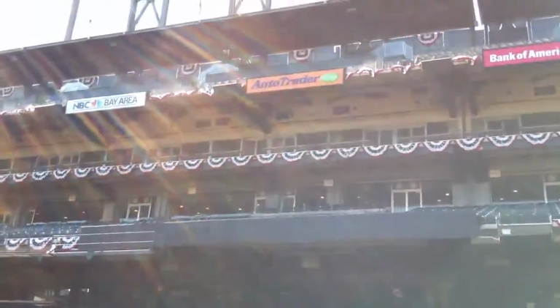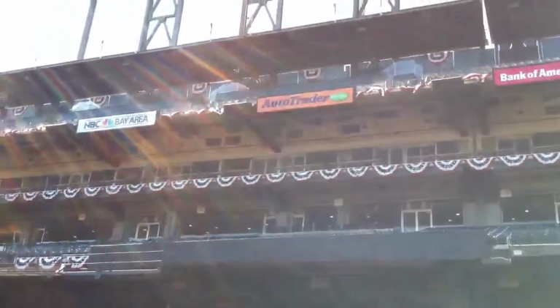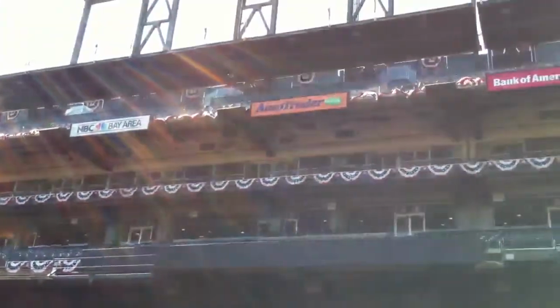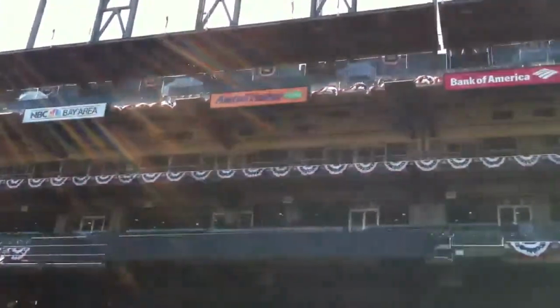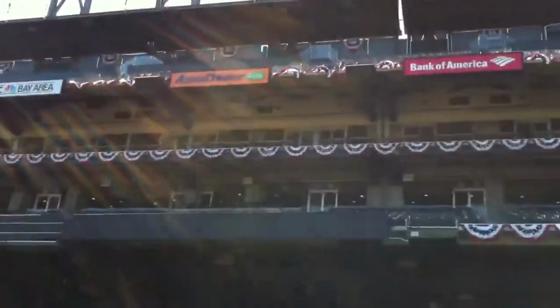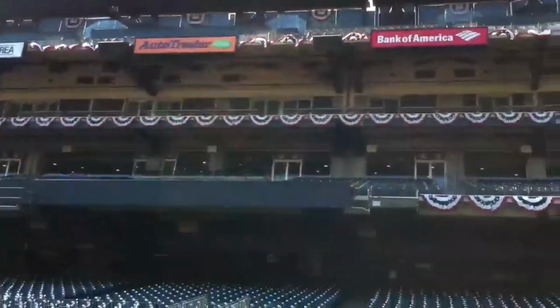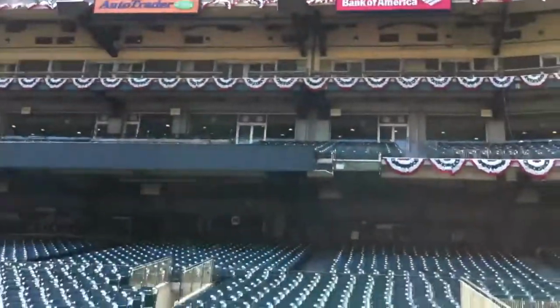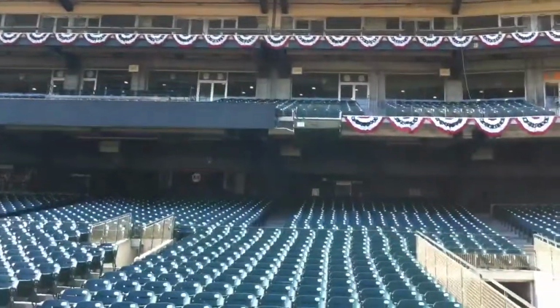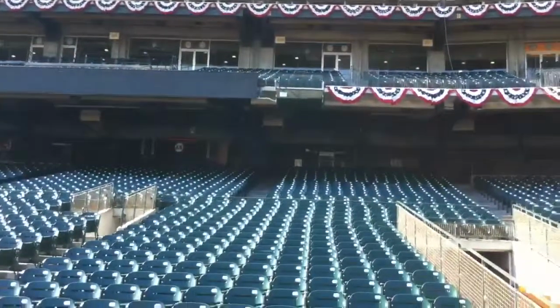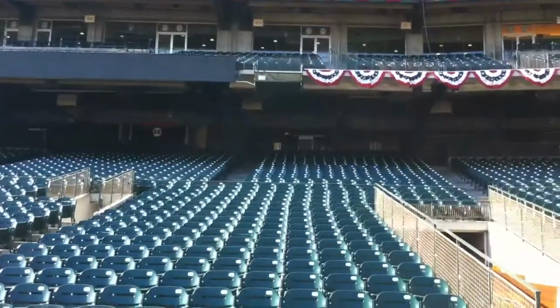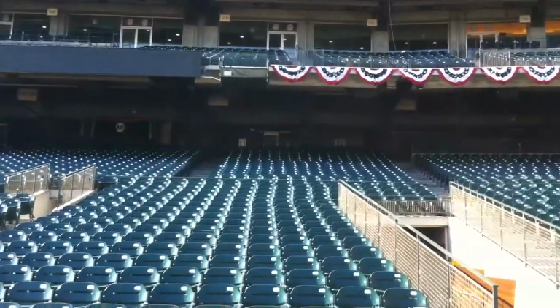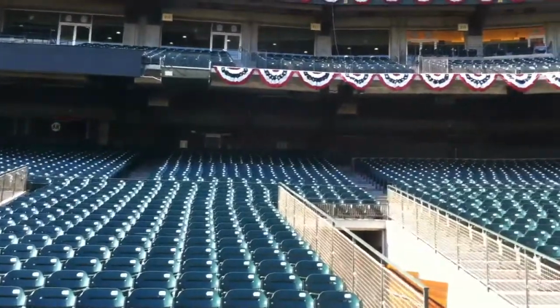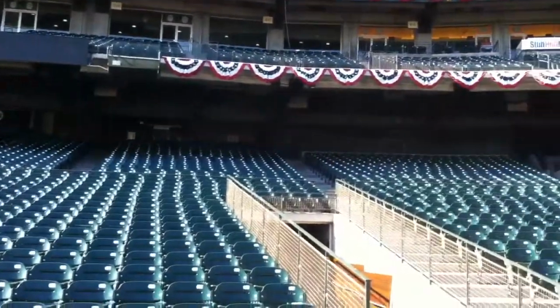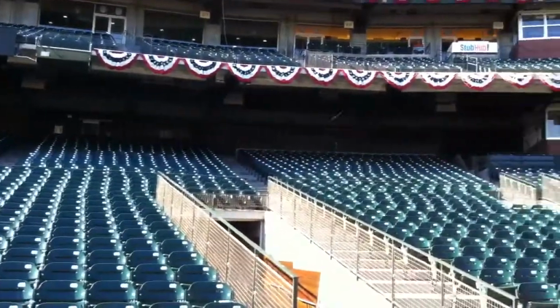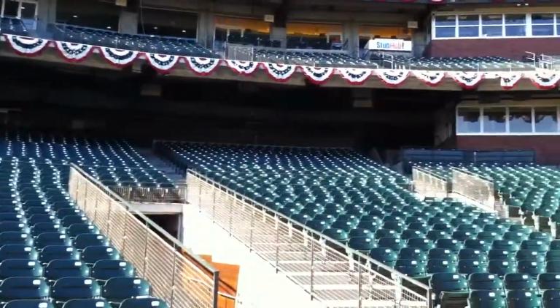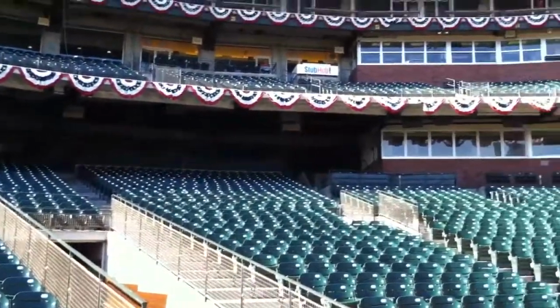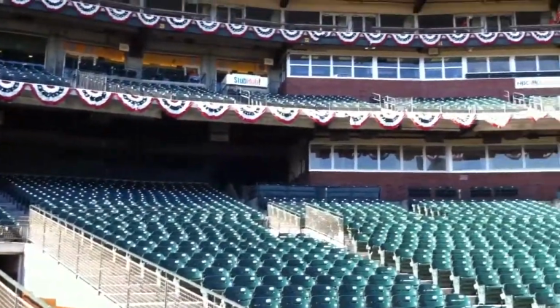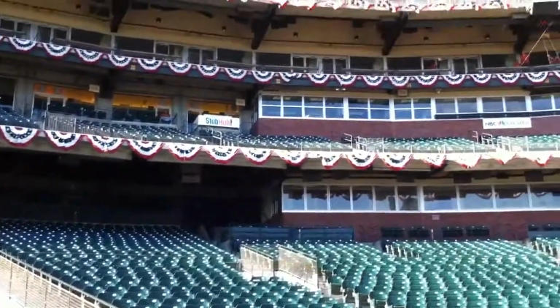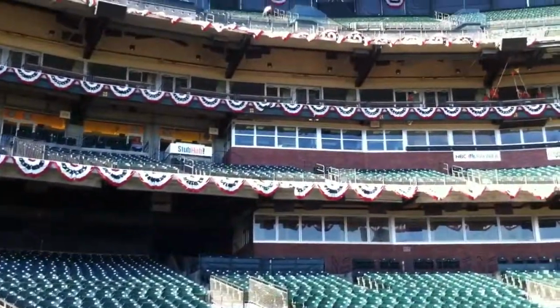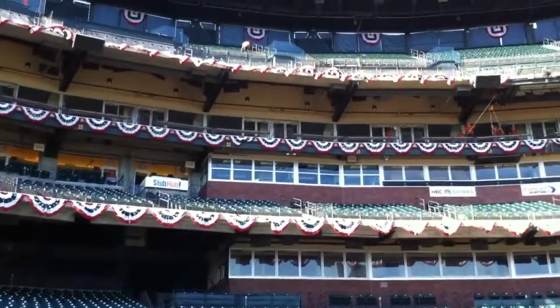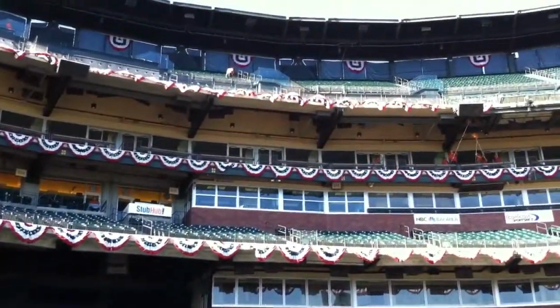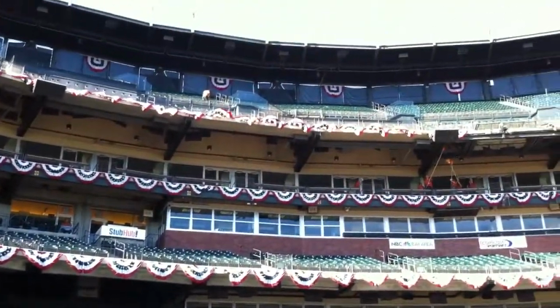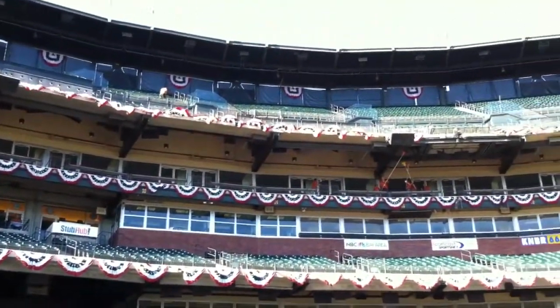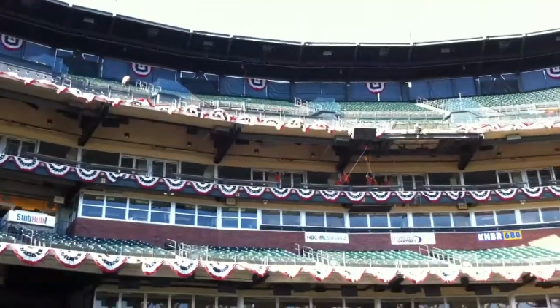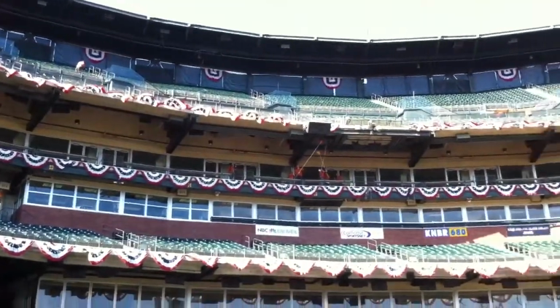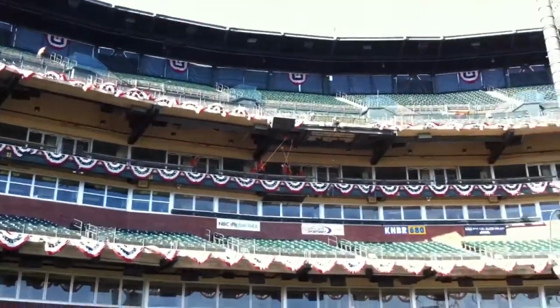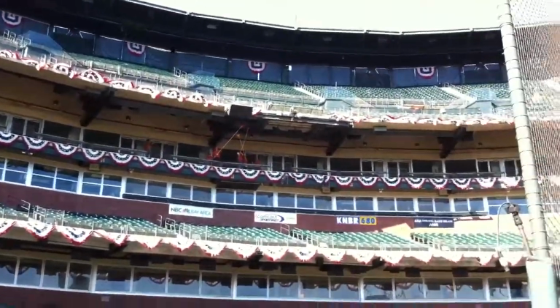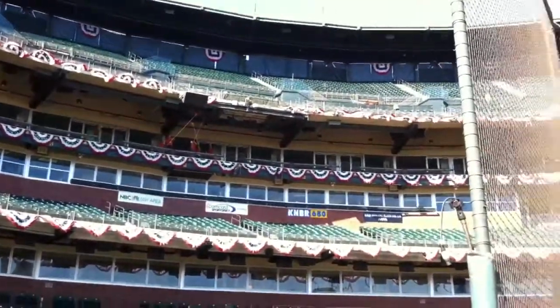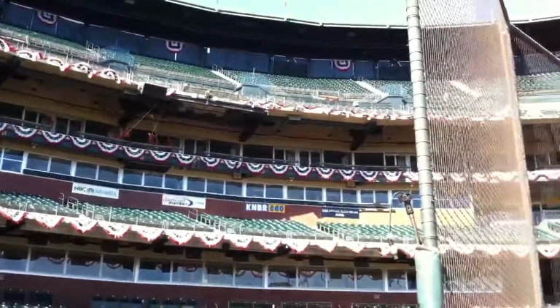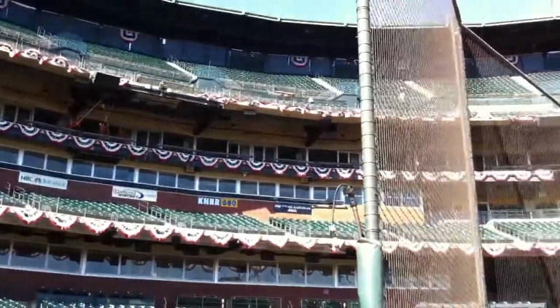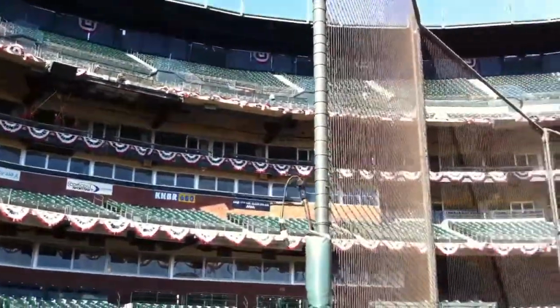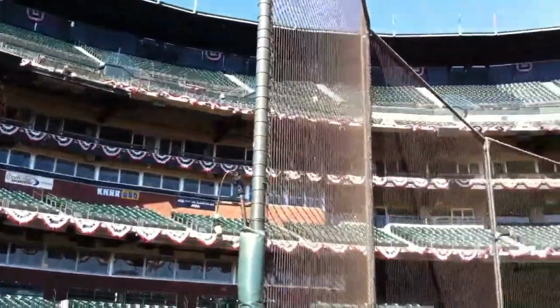But they did wind tunnel studies and found that in the summertime the wind blows predominantly in this direction. So if we had an opening there the wind would have blown right into the batter's face and it would have had Candlestick Park all over it. So they turned the ballpark to bring the high wall around the corner.